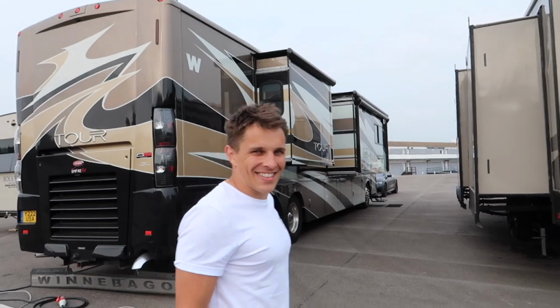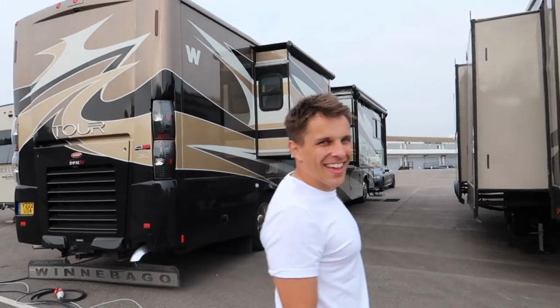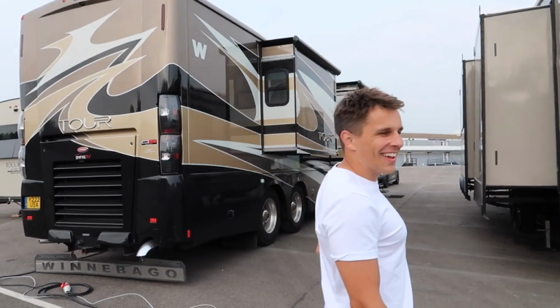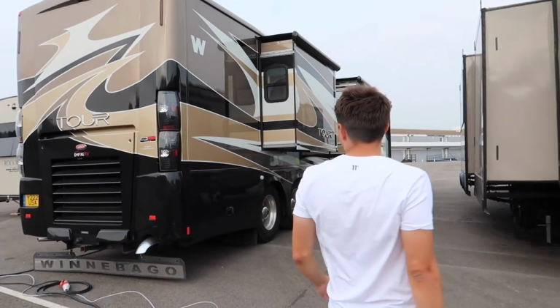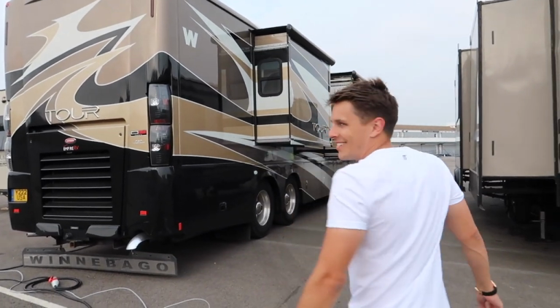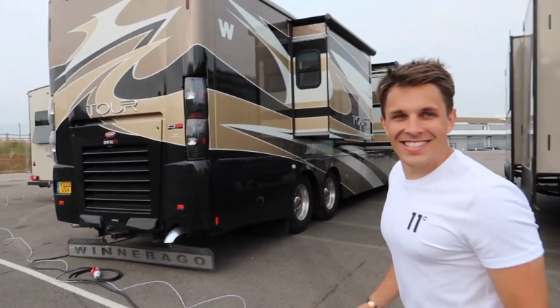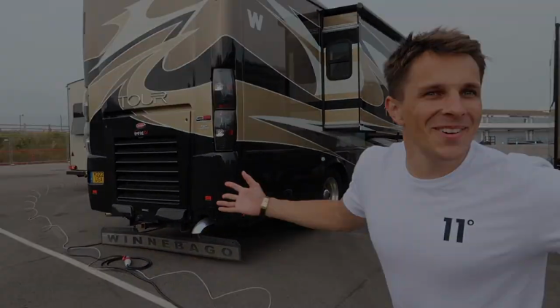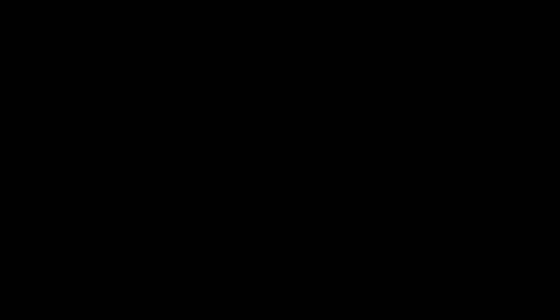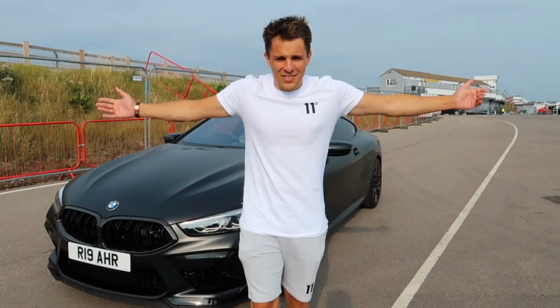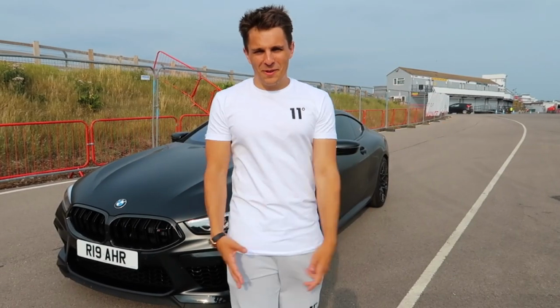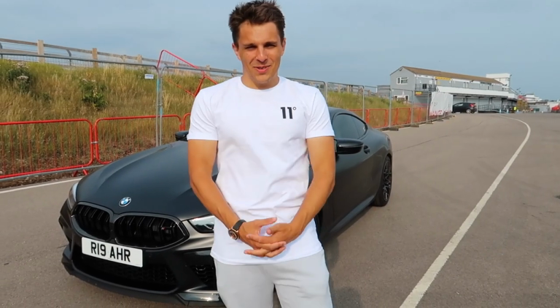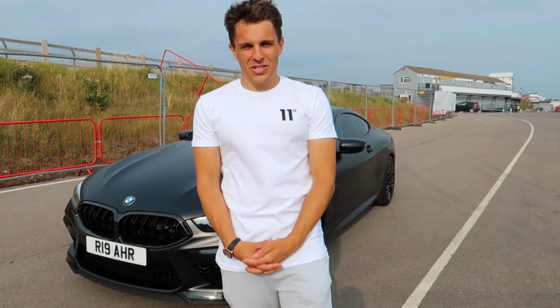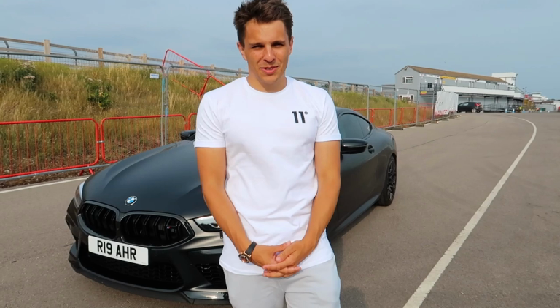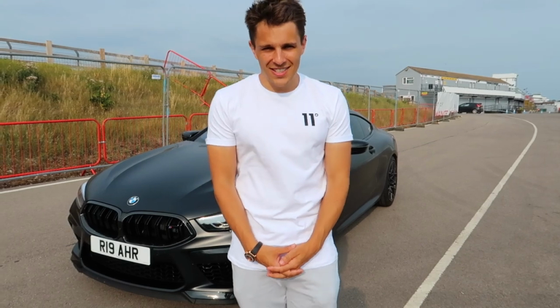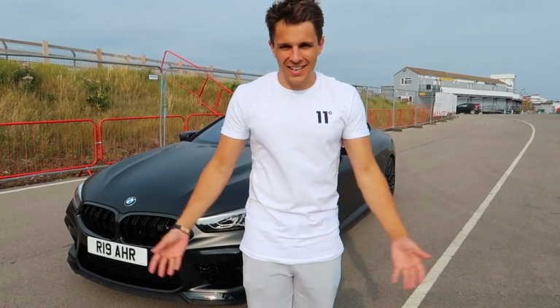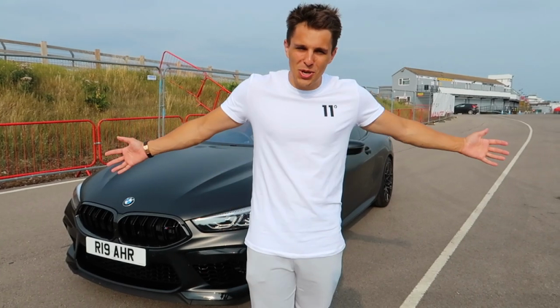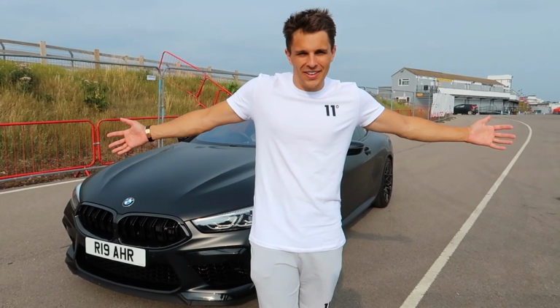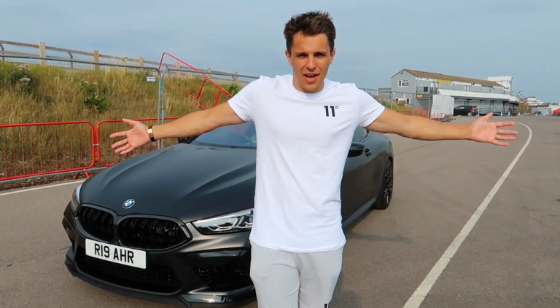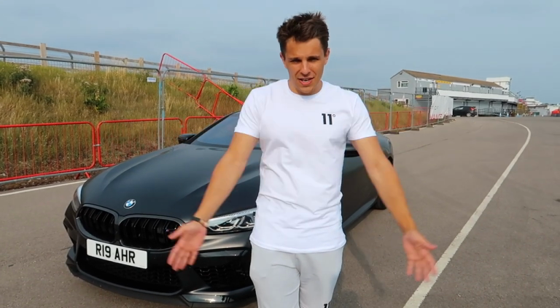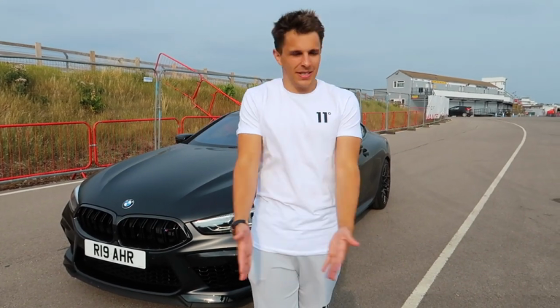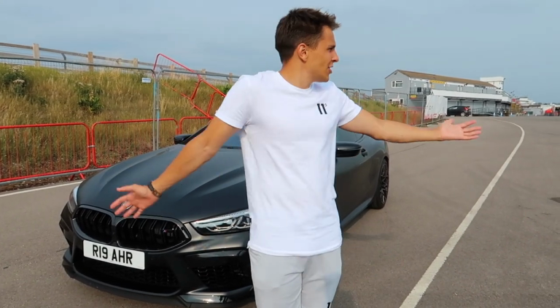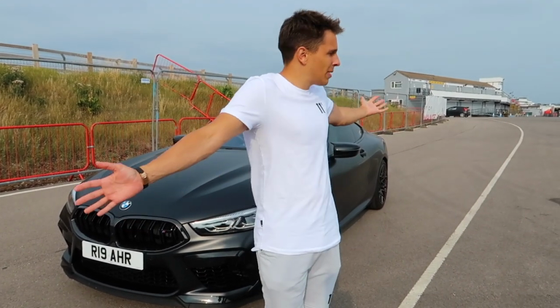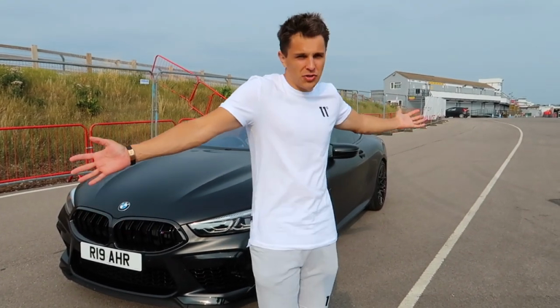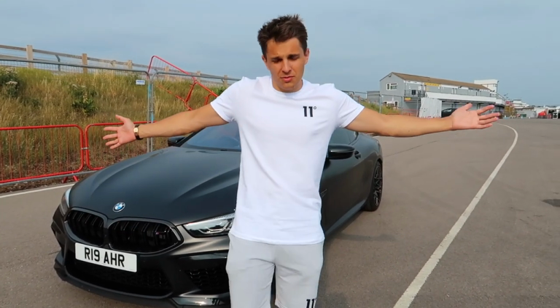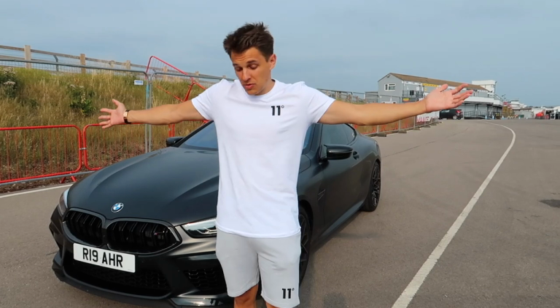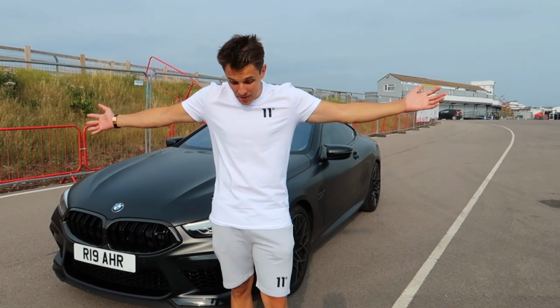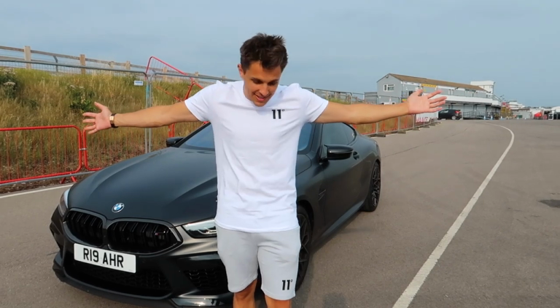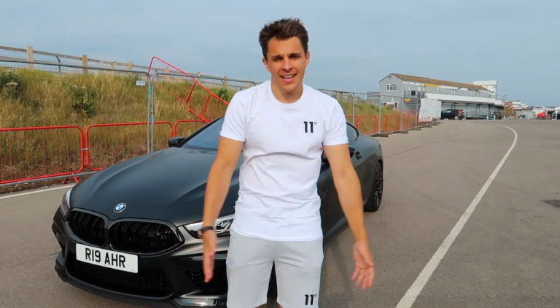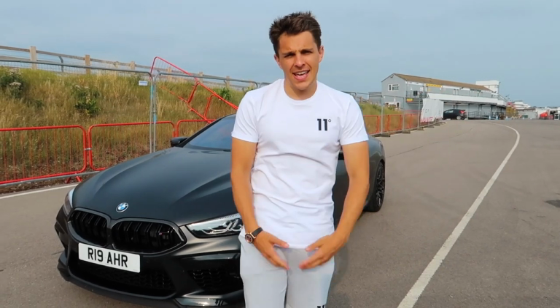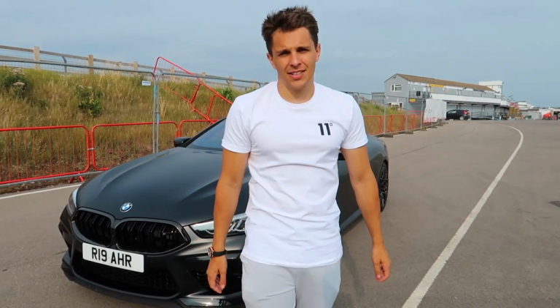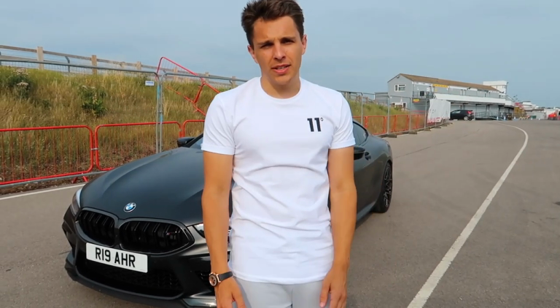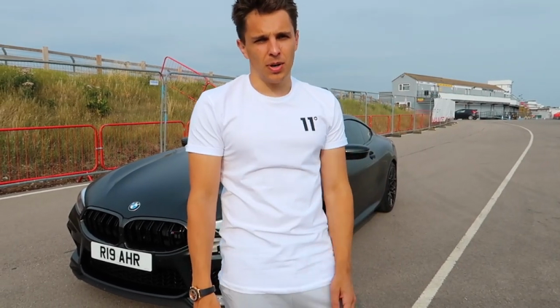Look at it sat there - this is our home. Hi guys and welcome back to Archie Hamilton Racing and to another video where today you join me having just finished my testing day here at Donington Park.